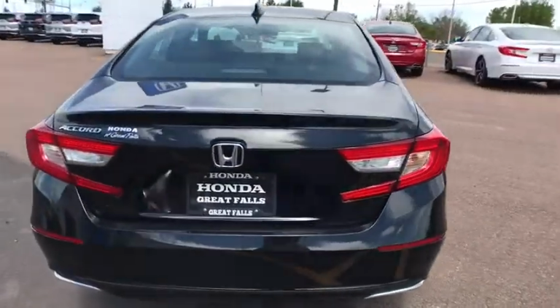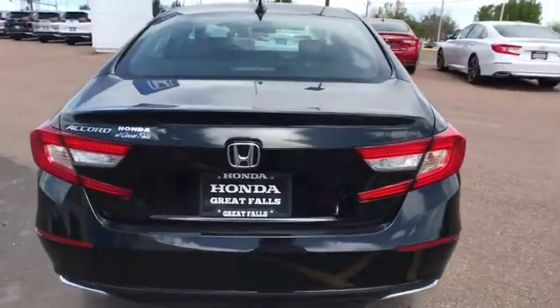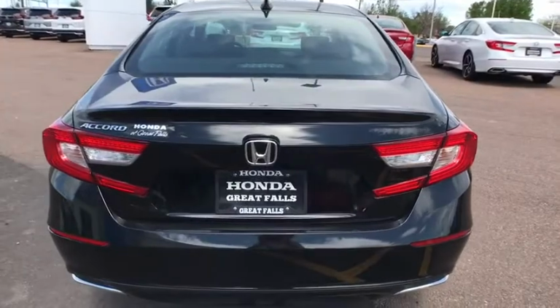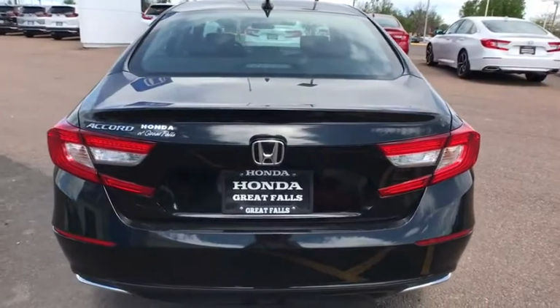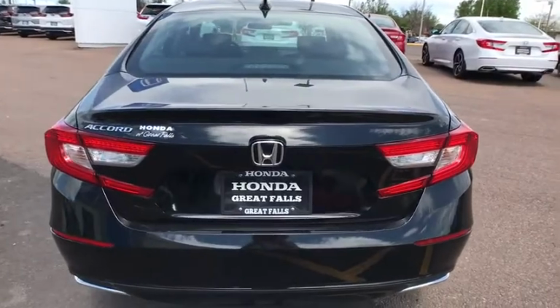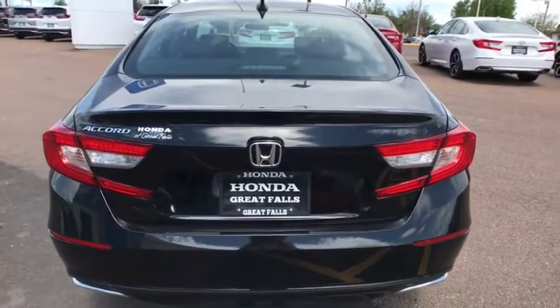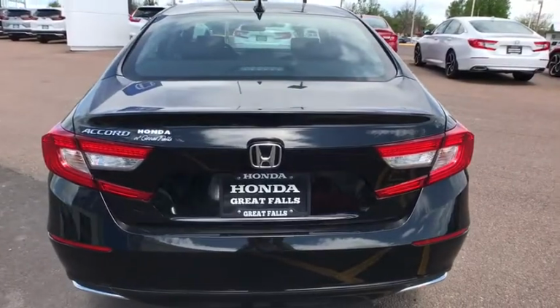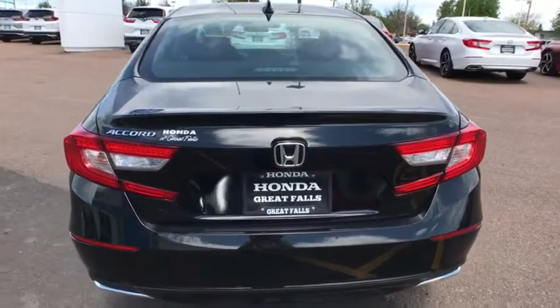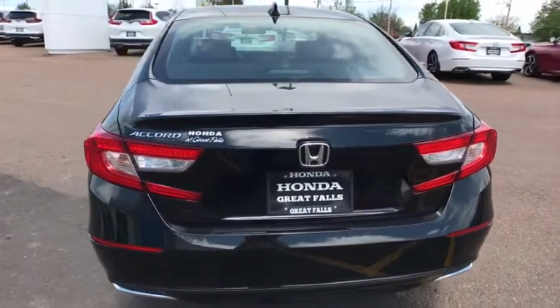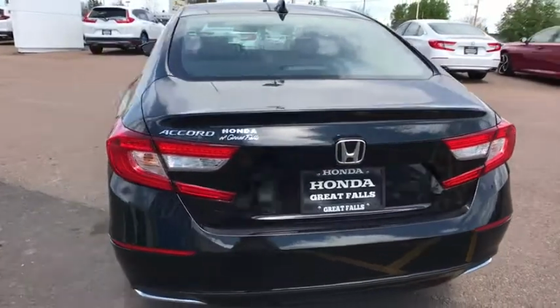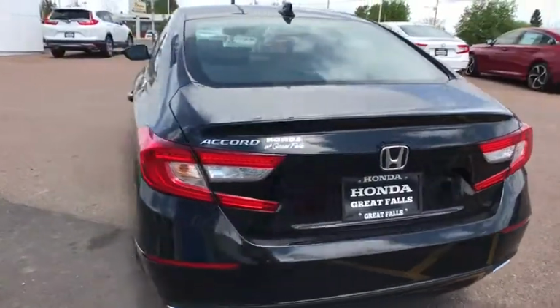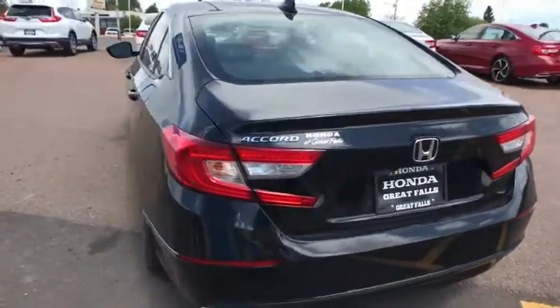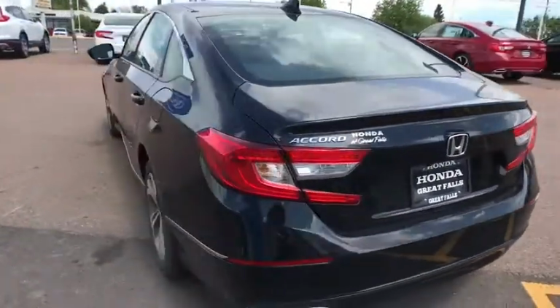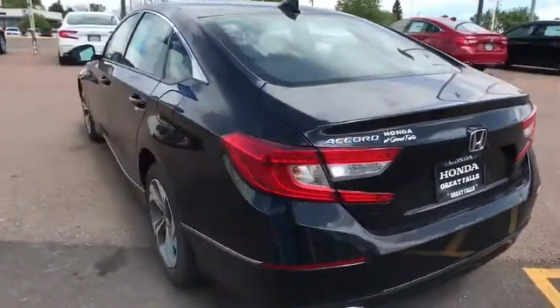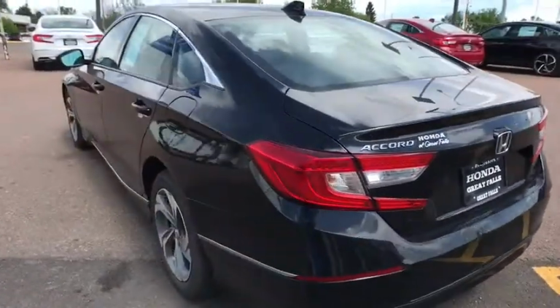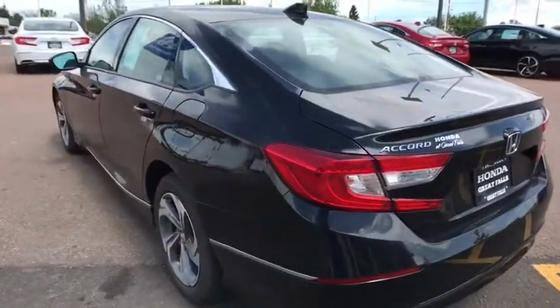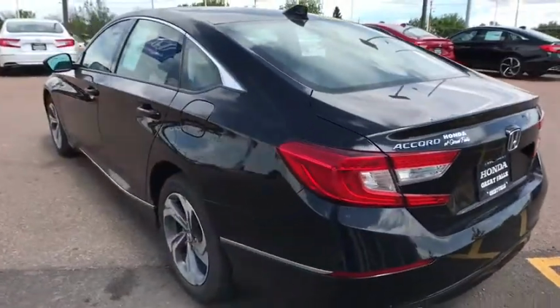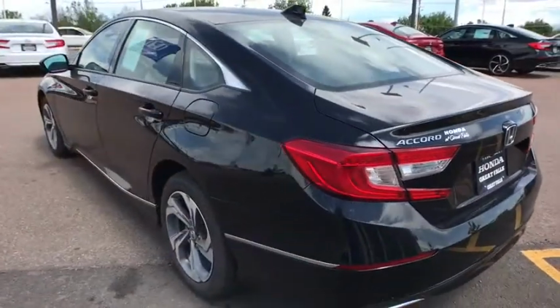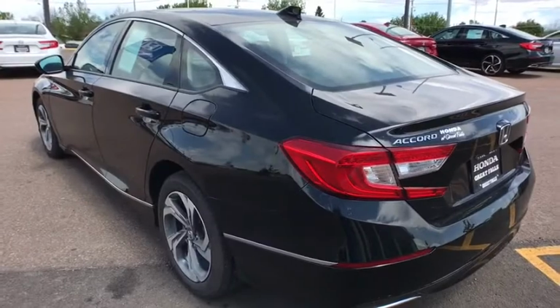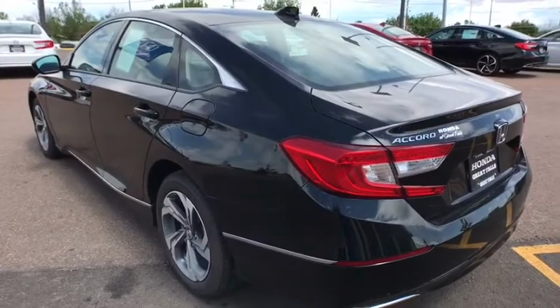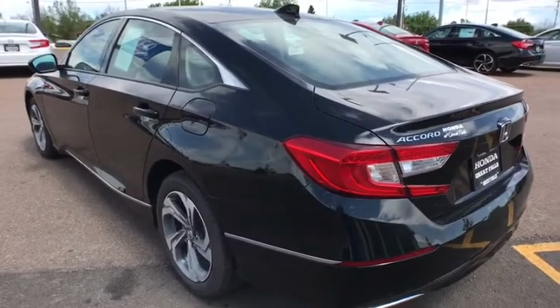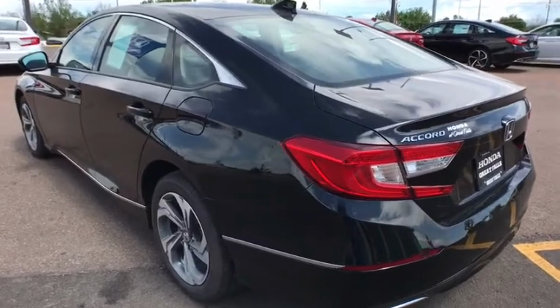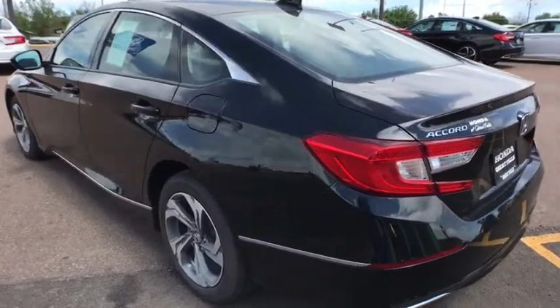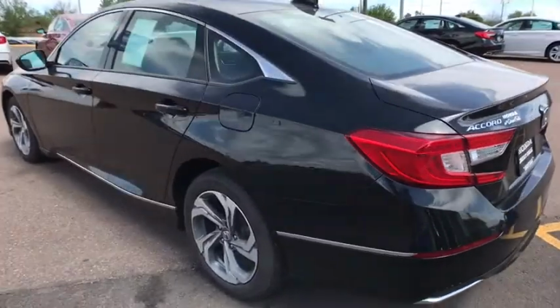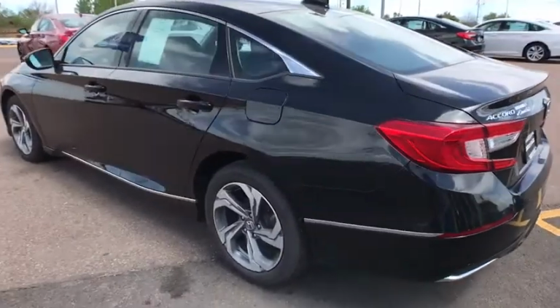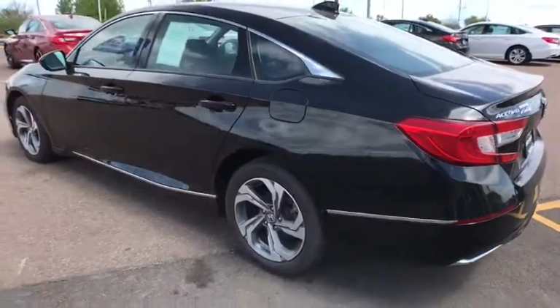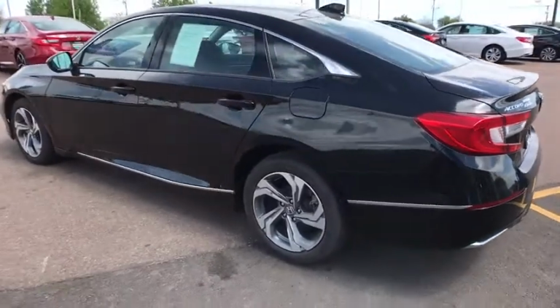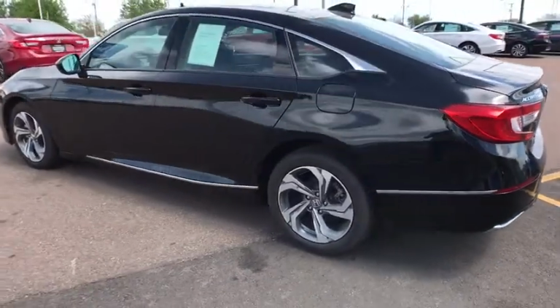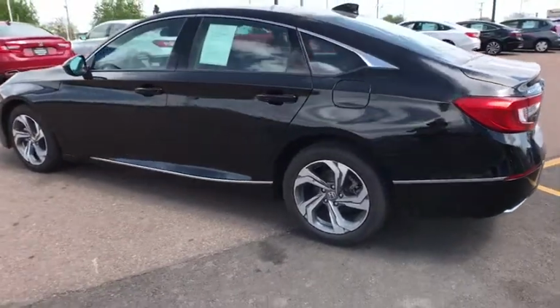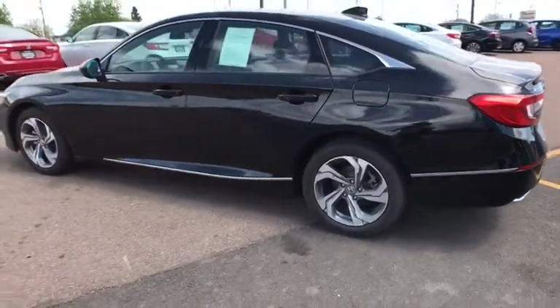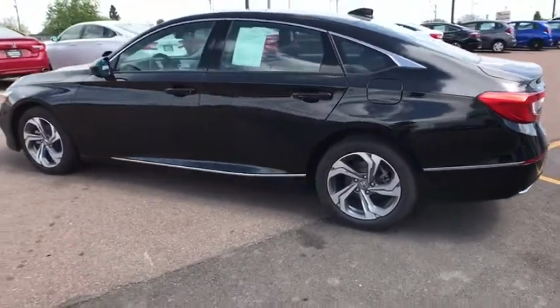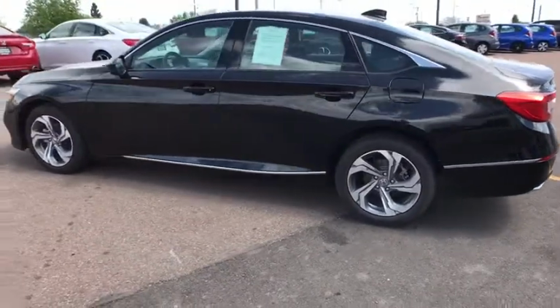AM FM stereo radio, rear defrost, auto-off headlights, front-wheel drive, MP3 player, bucket seats, fog lamps, electronic stability control.